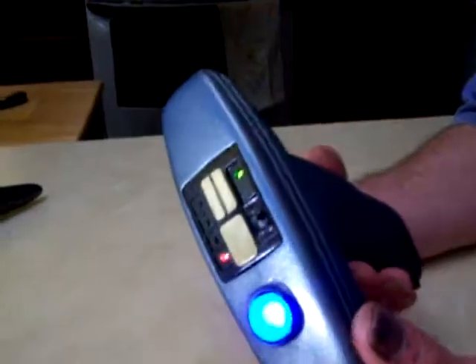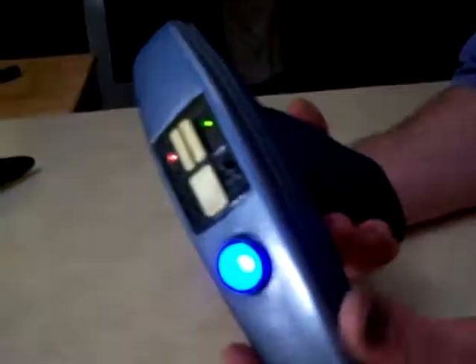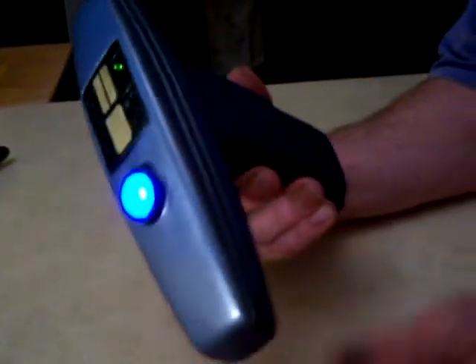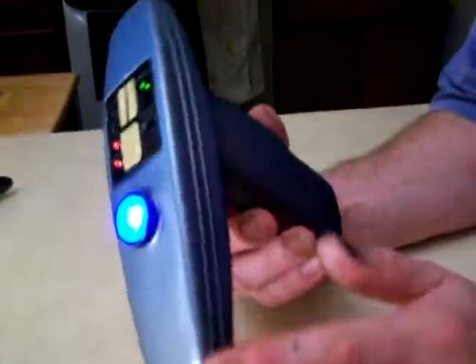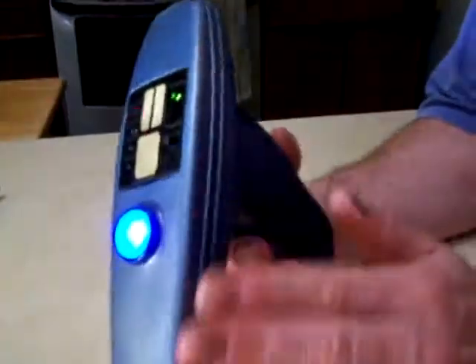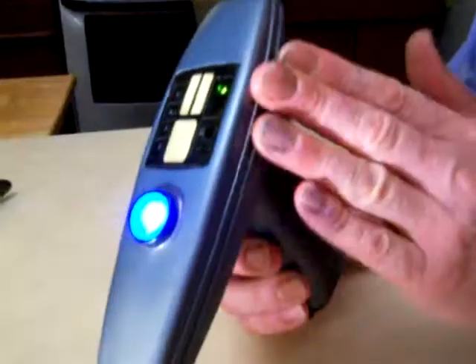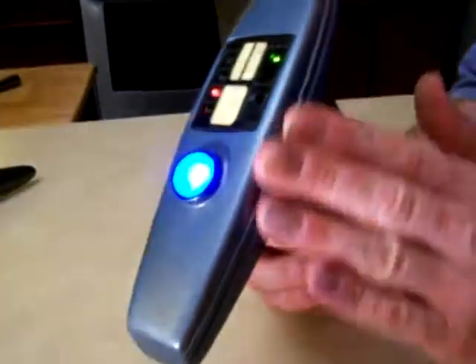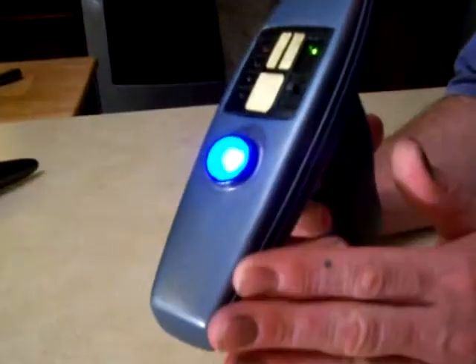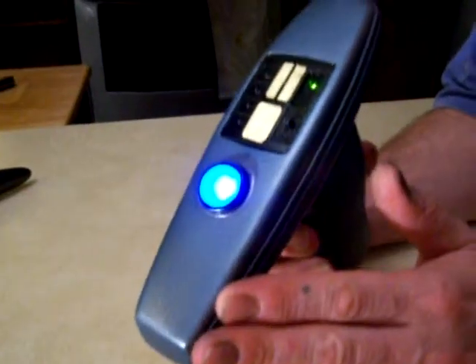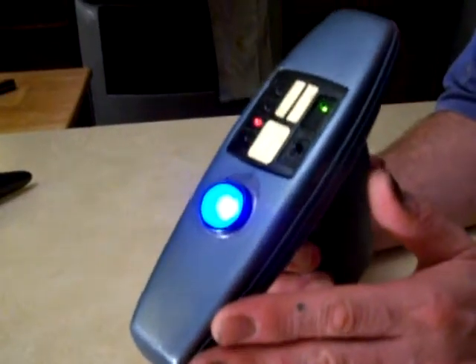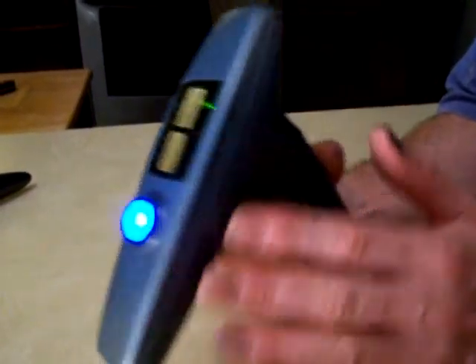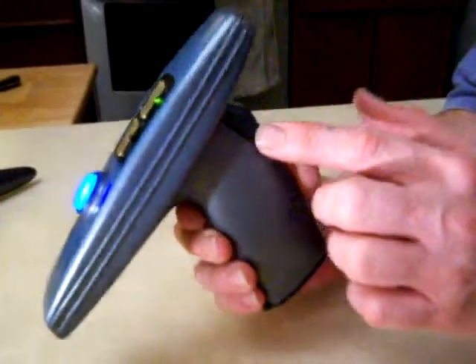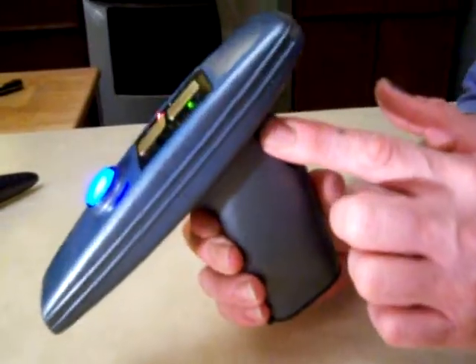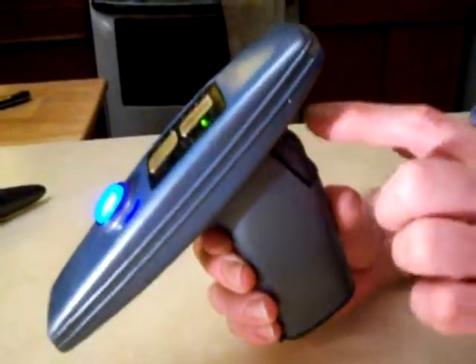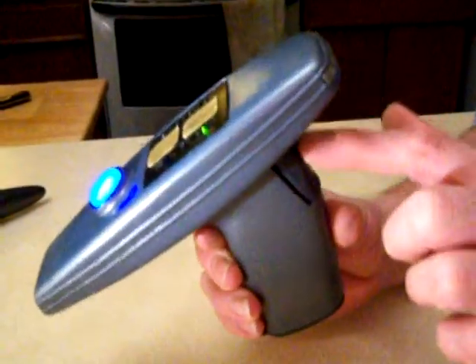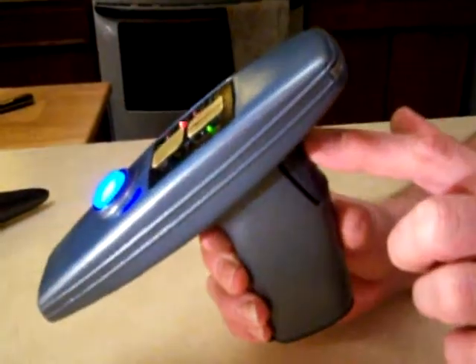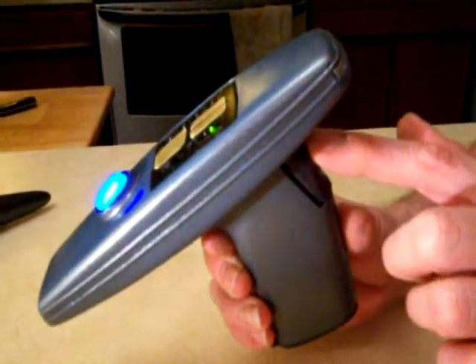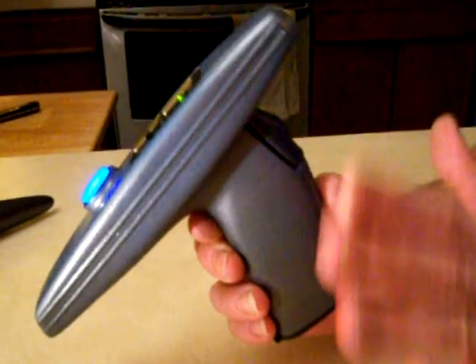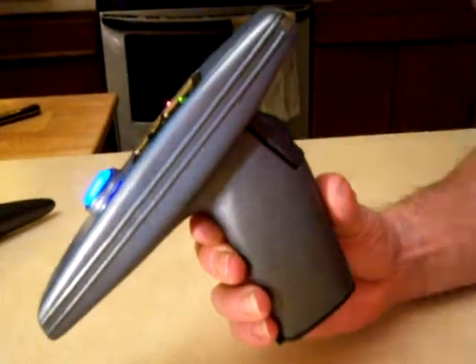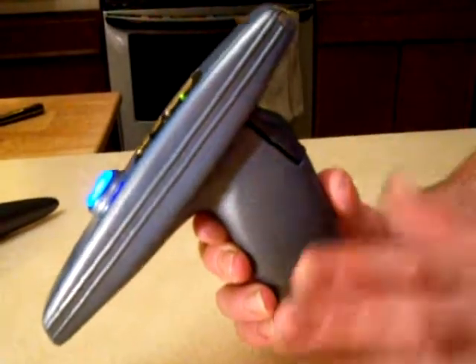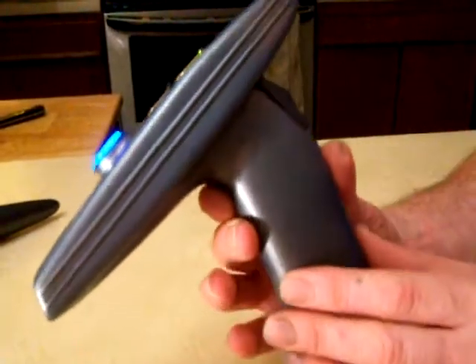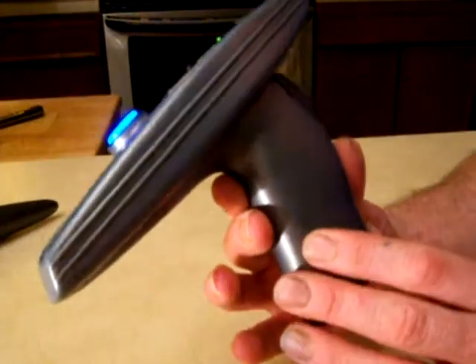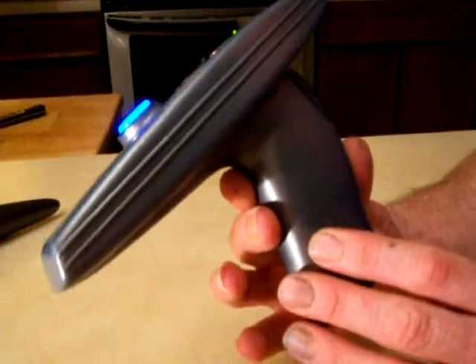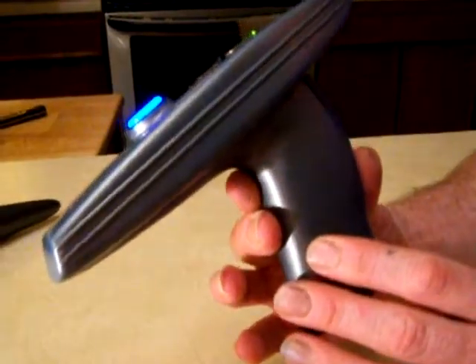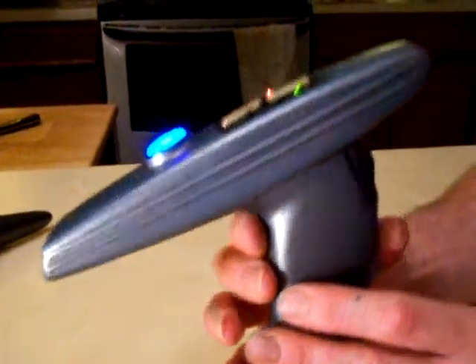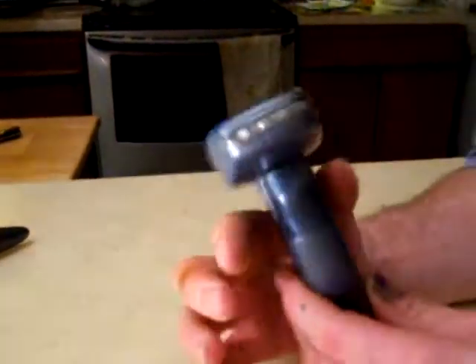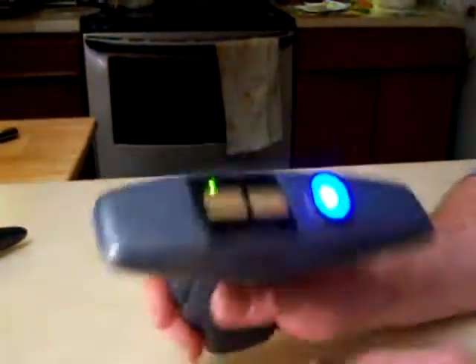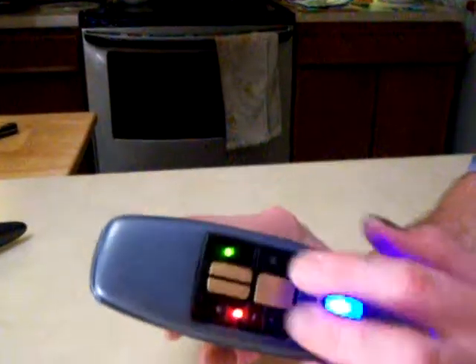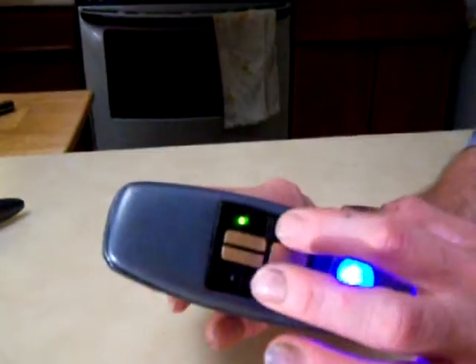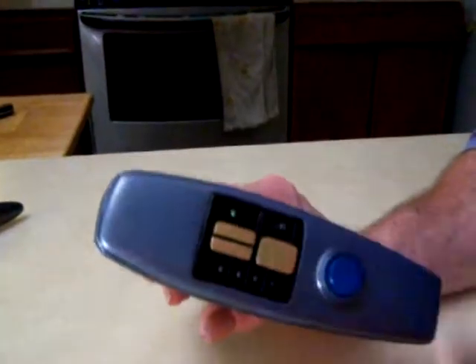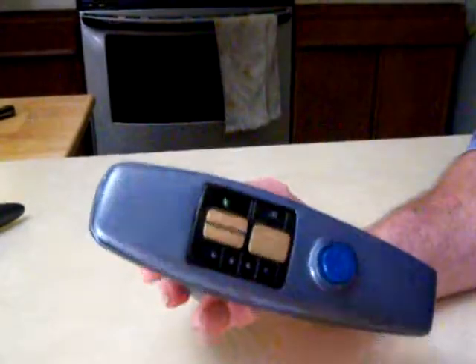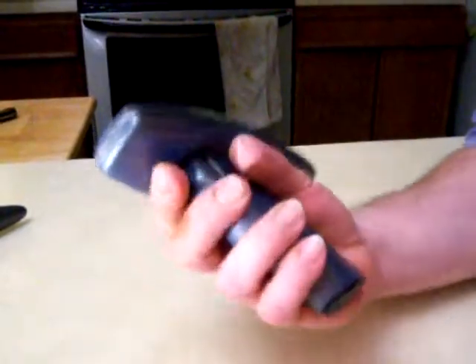We kept all the features we thought were important to the gun, which was the trigger. Instead of putting a button here, we kept it the way it should be and built the trigger into it. There's a slide switch on here that deactivates it.